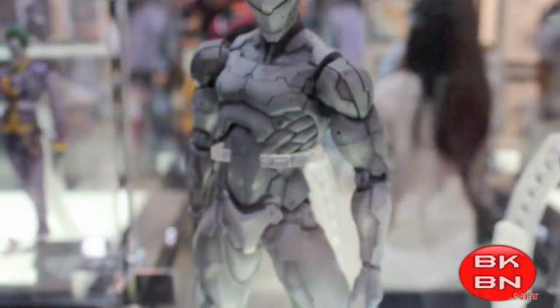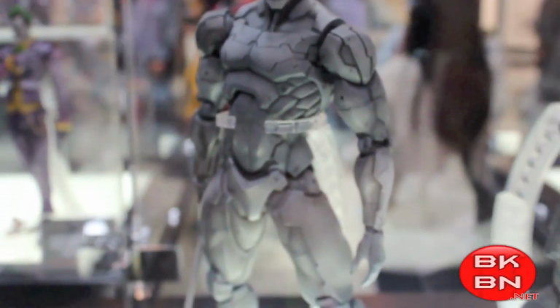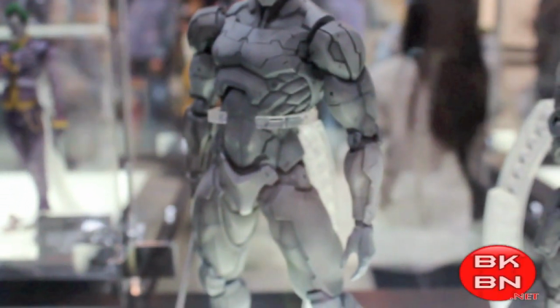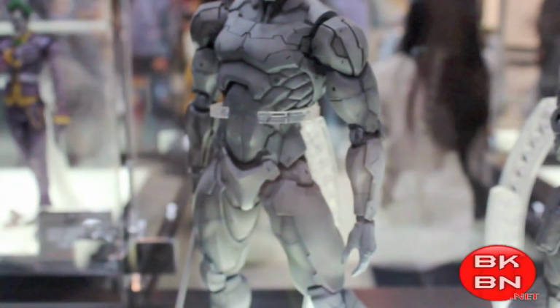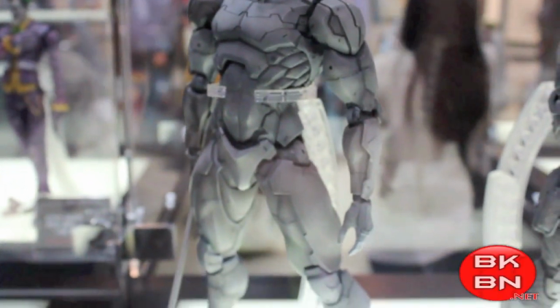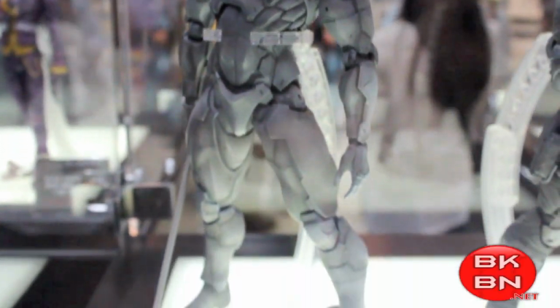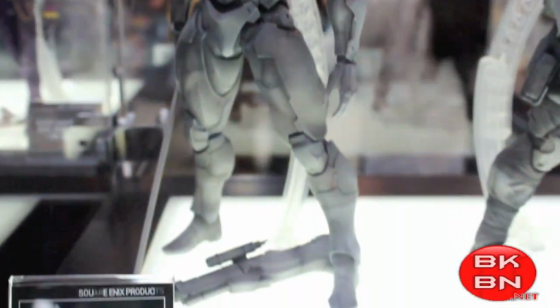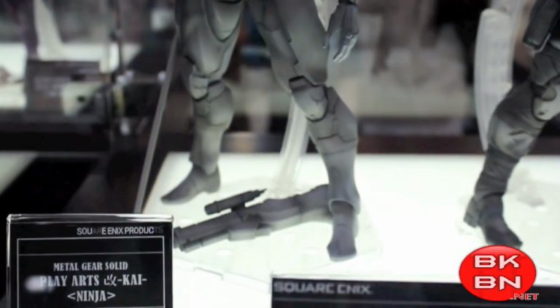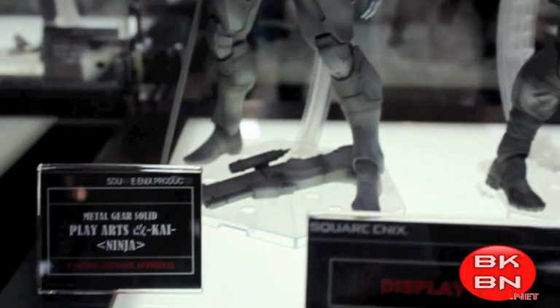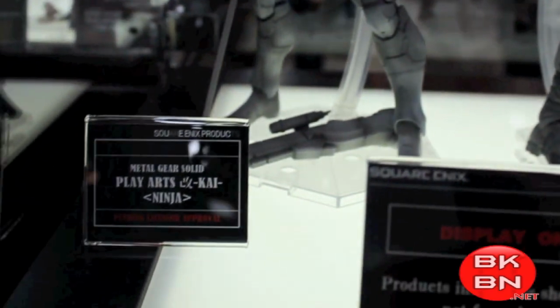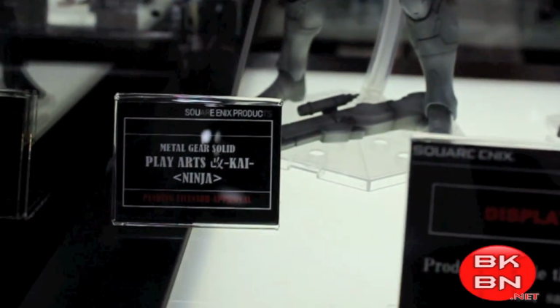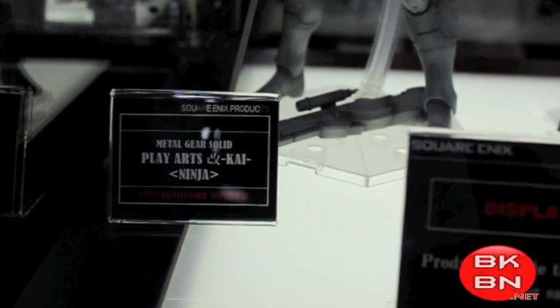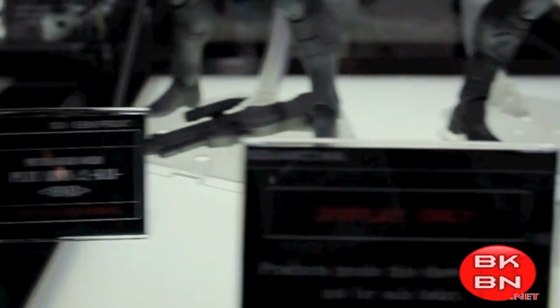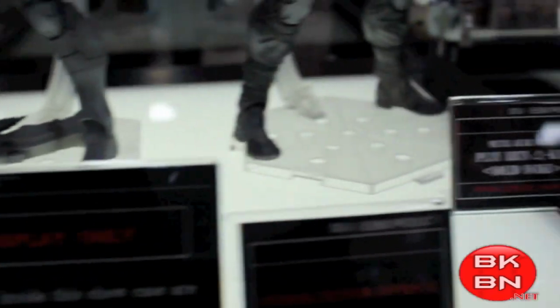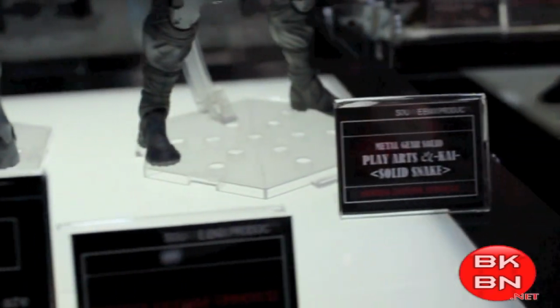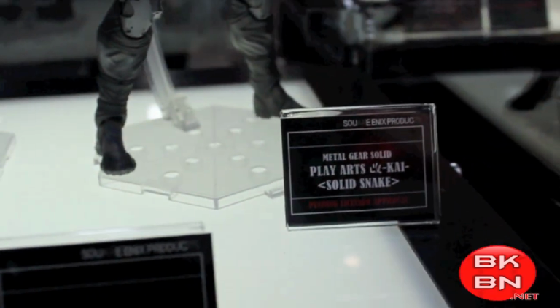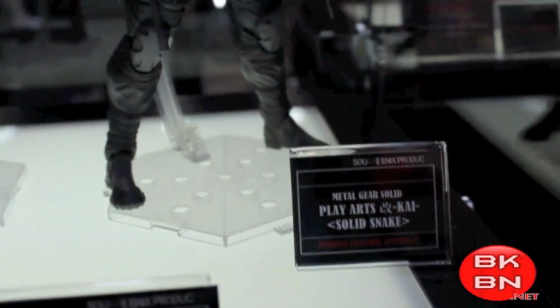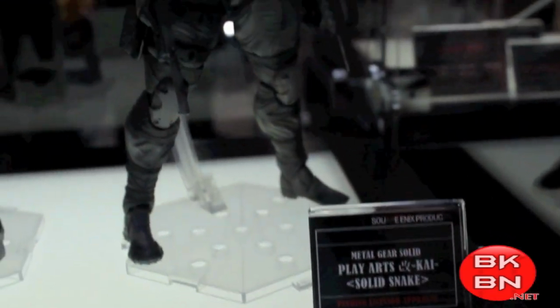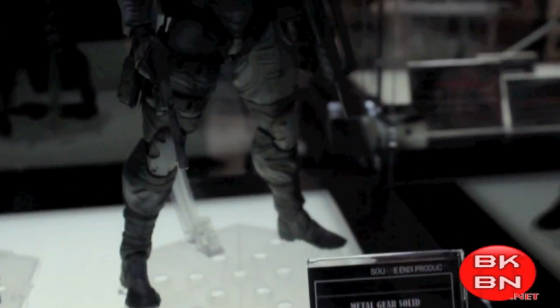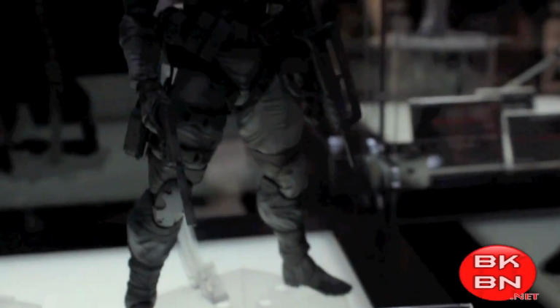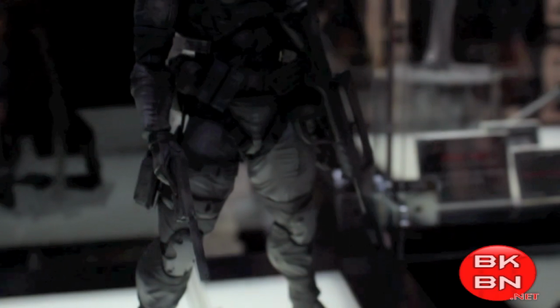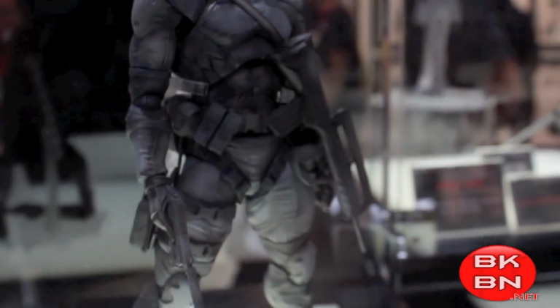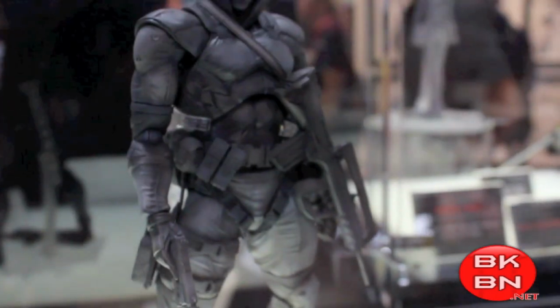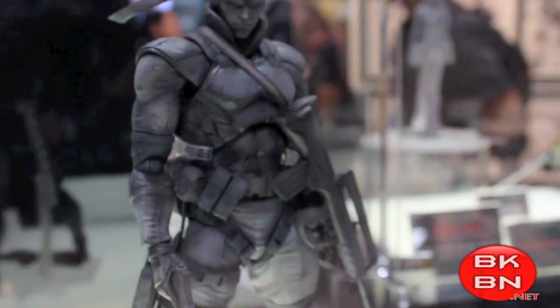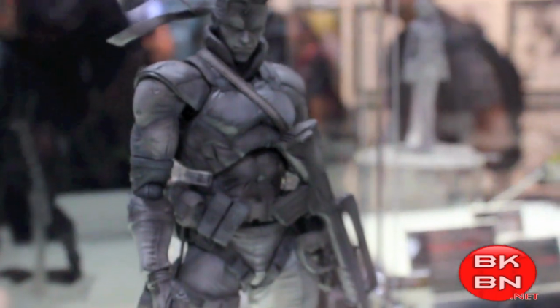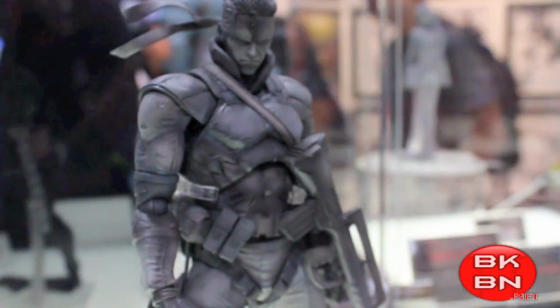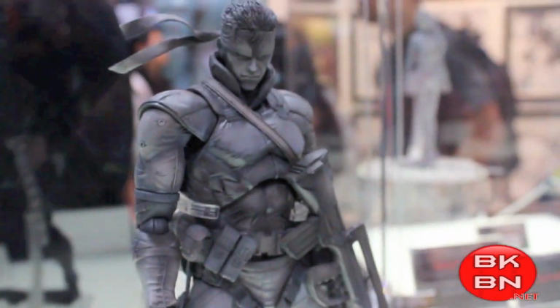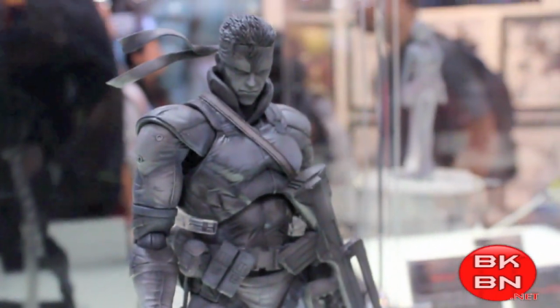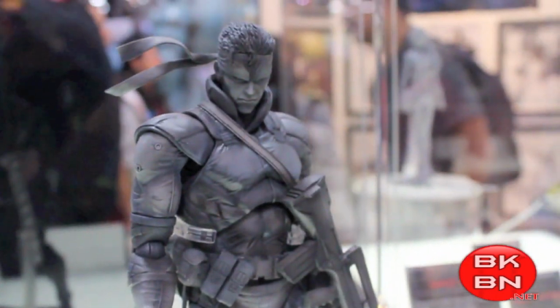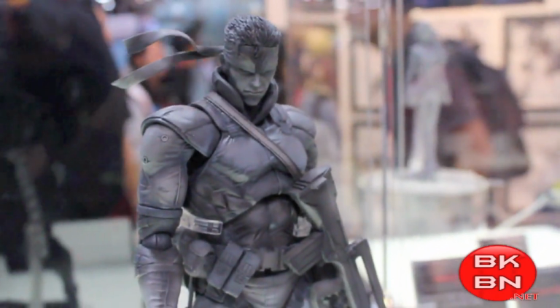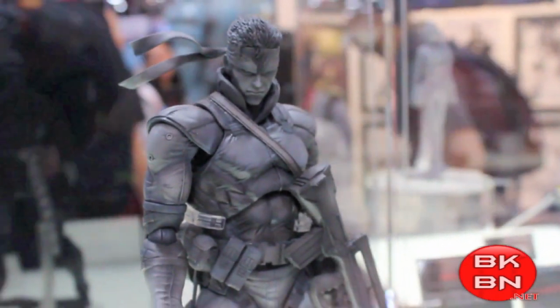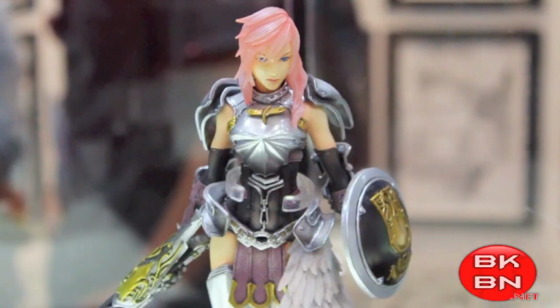And then we got some of the Vanquish — actually, this is Metal Gear Solid right here. Metal Gear Solid, with a Solid Snake. They look amazing.